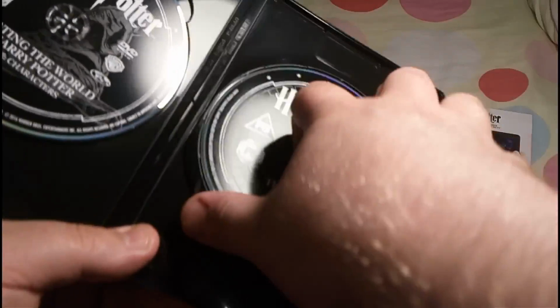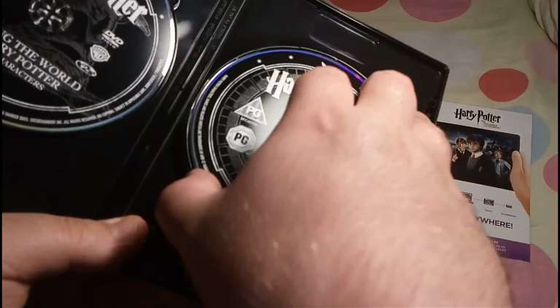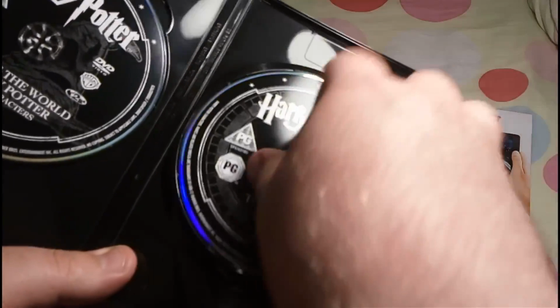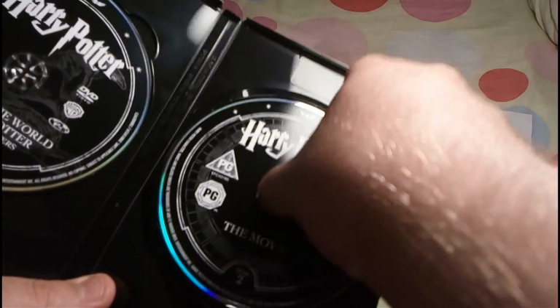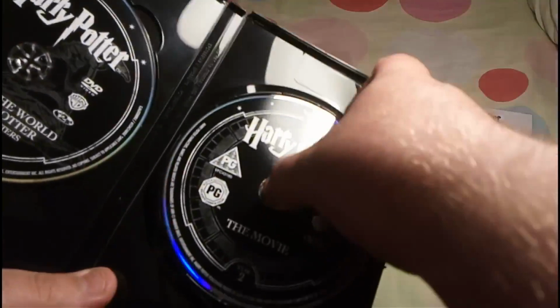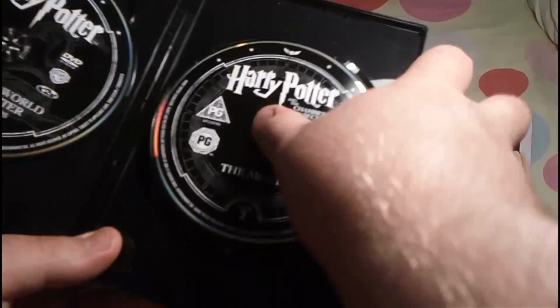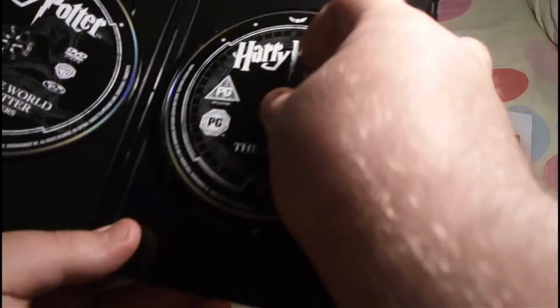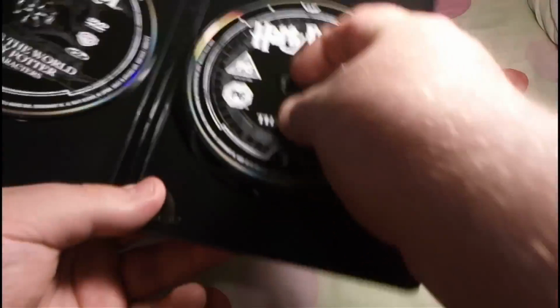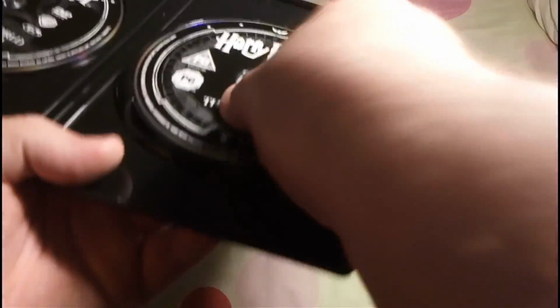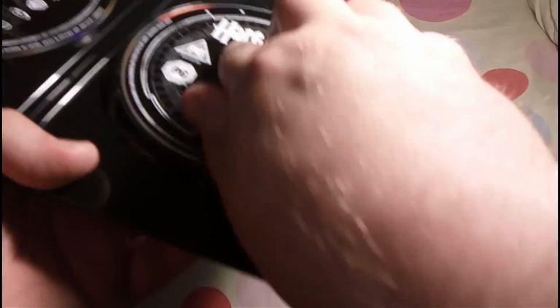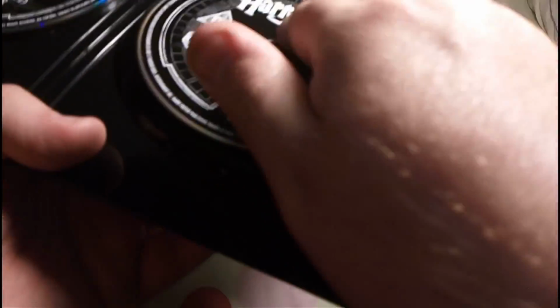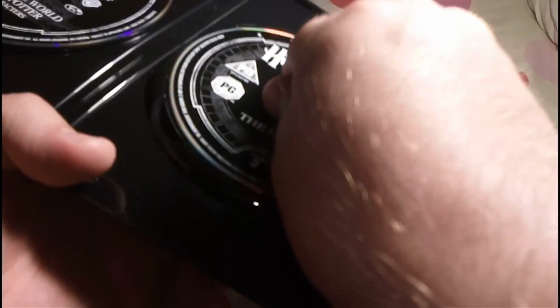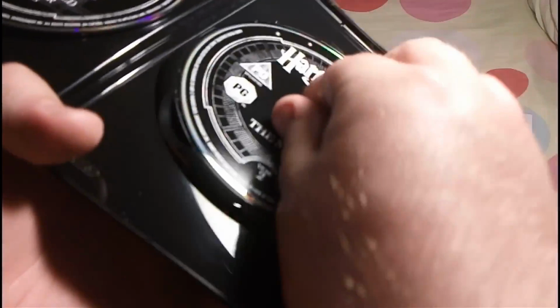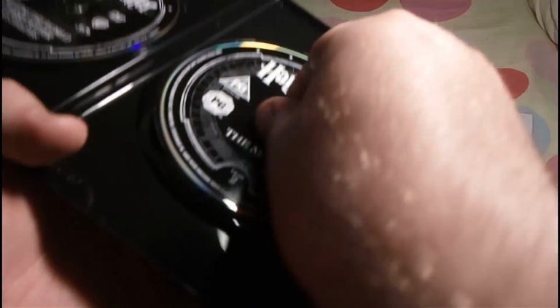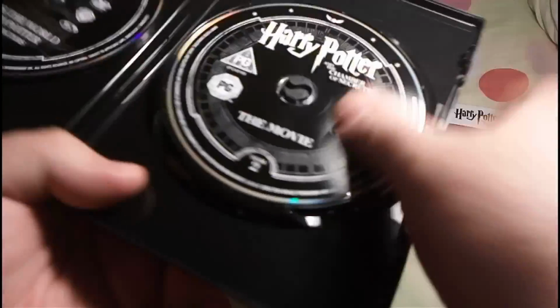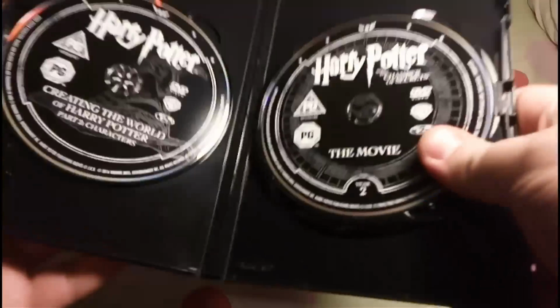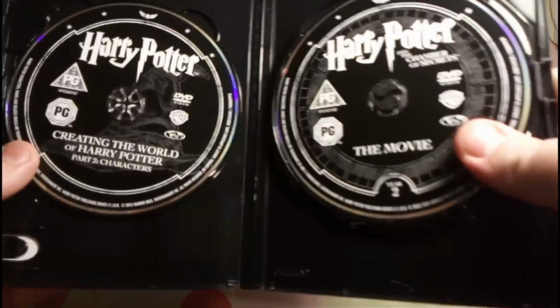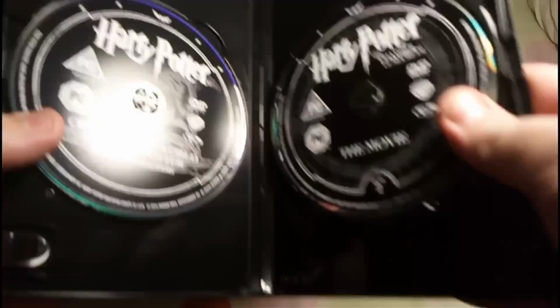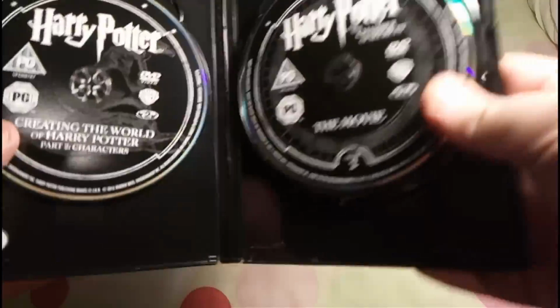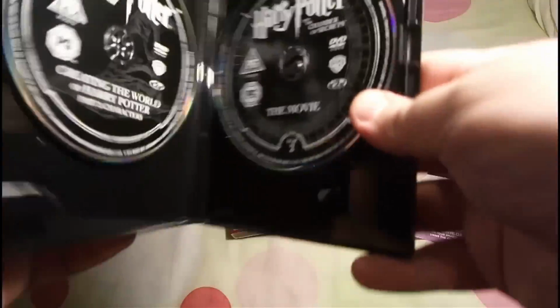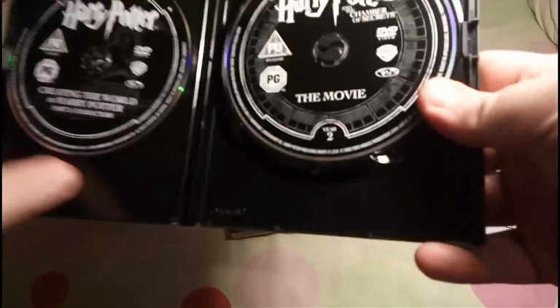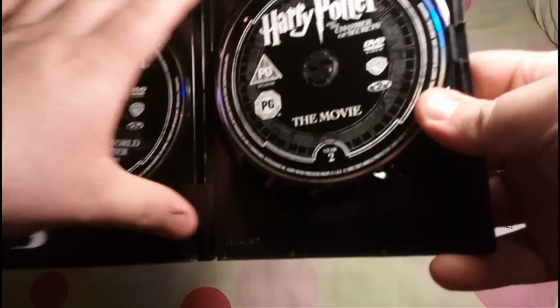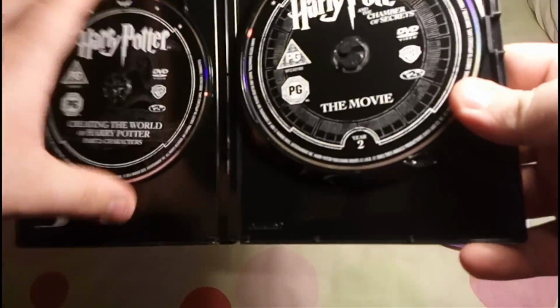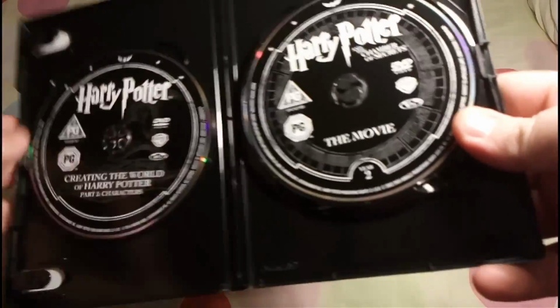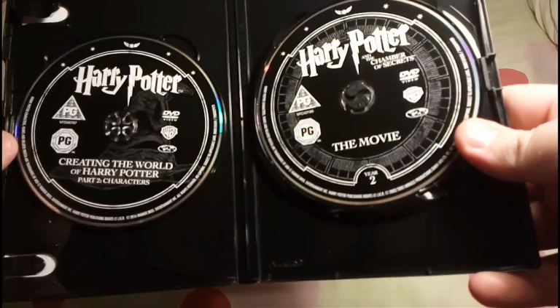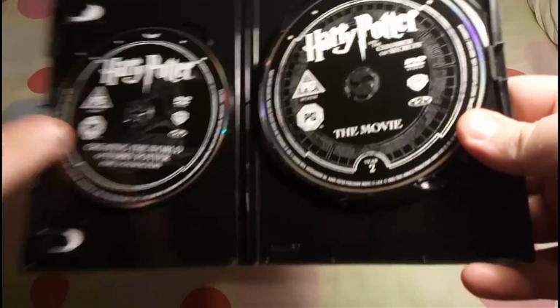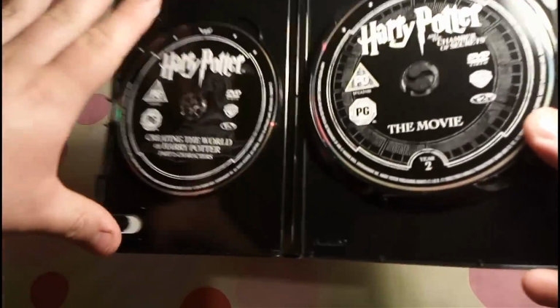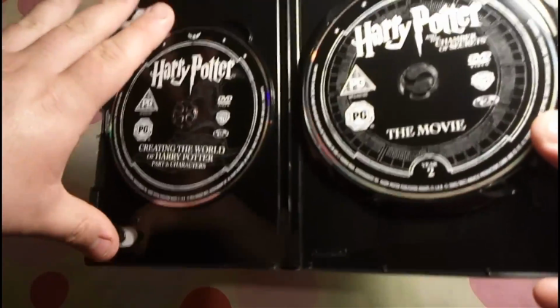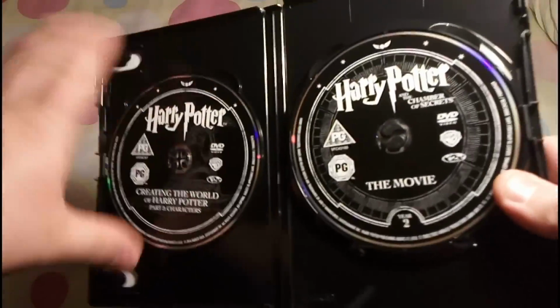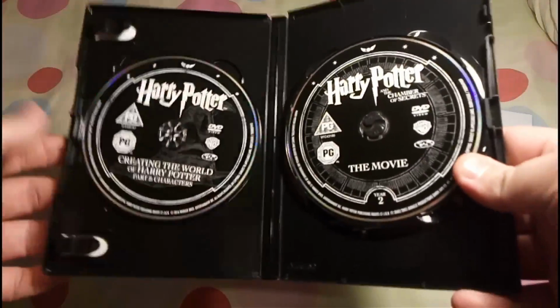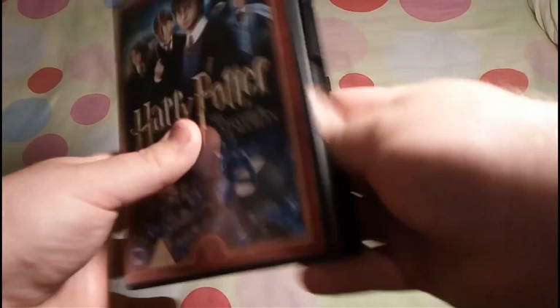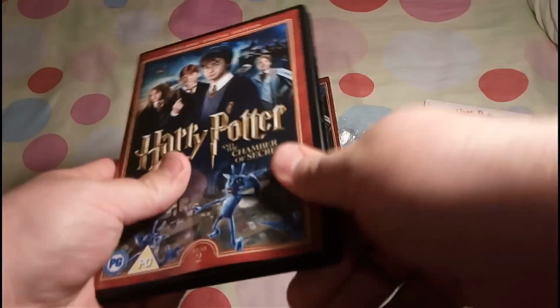I wouldn't put these in individual folders because you'd then be confused with the bonus features as well. That's it — lovely black design on the DVD case, there's no booklet or anything like that.